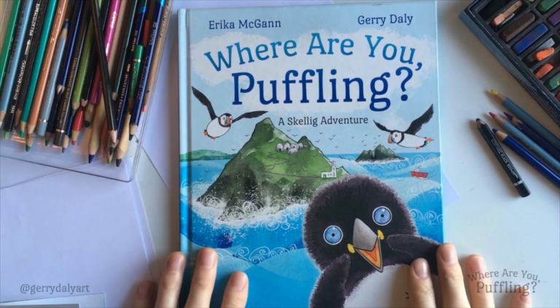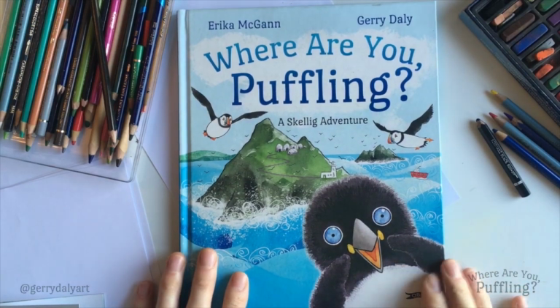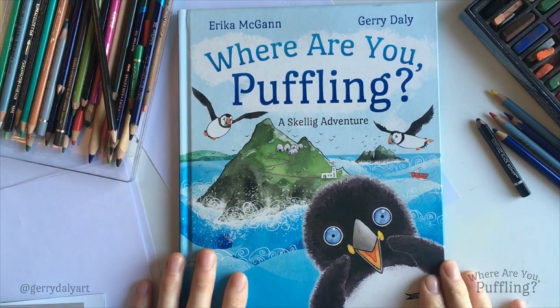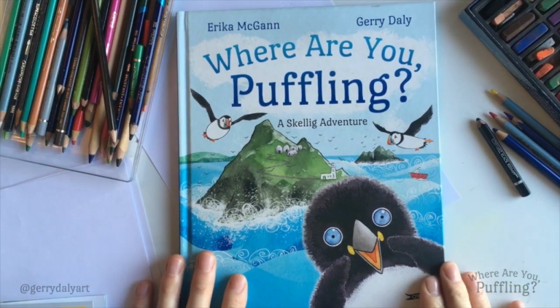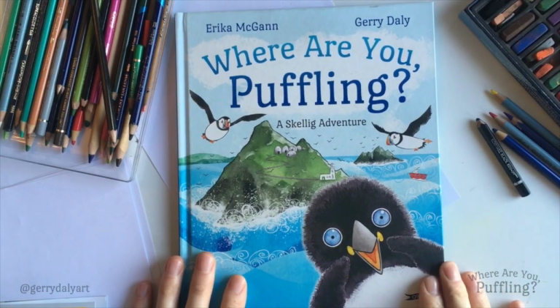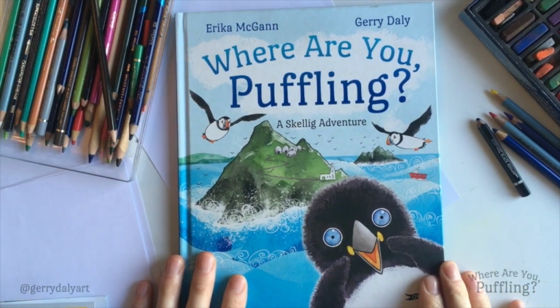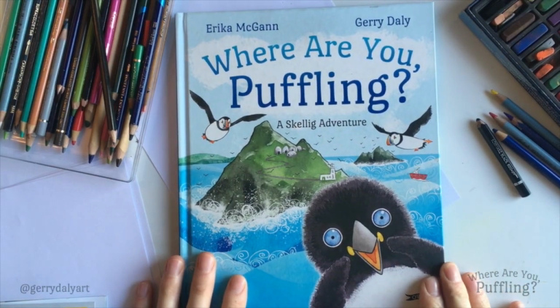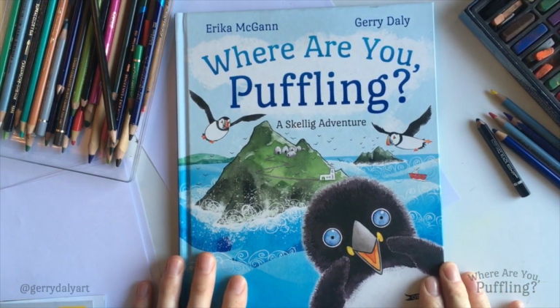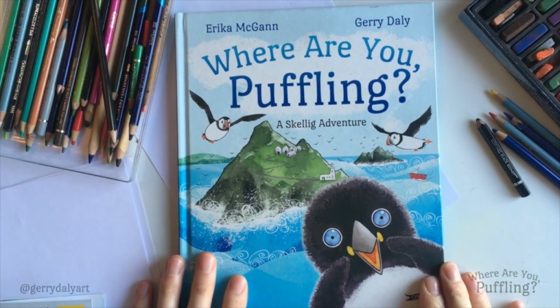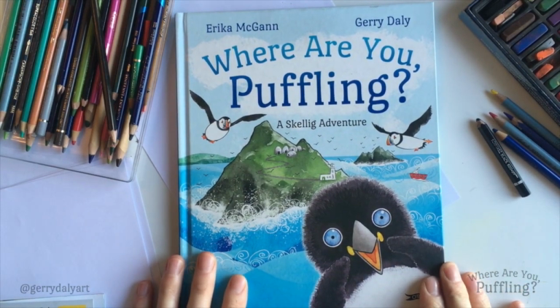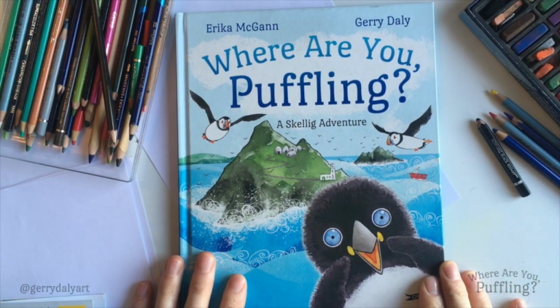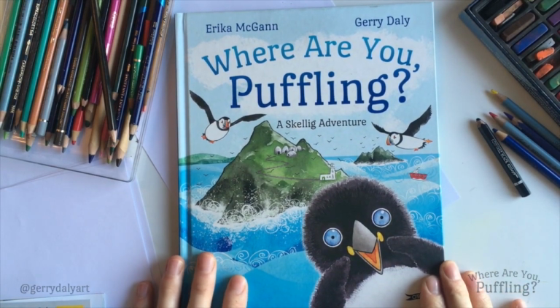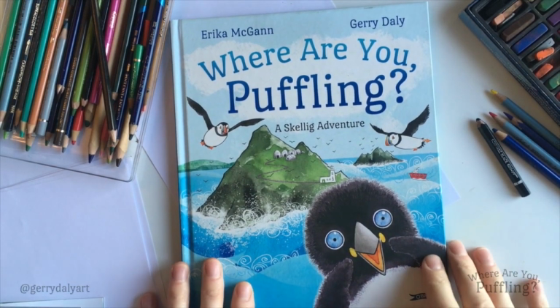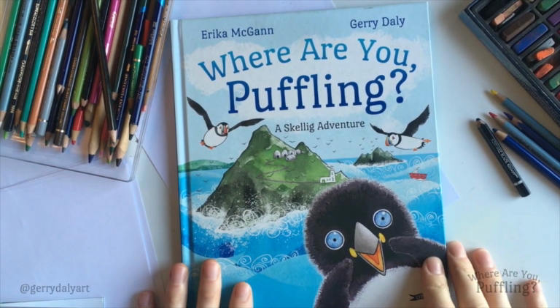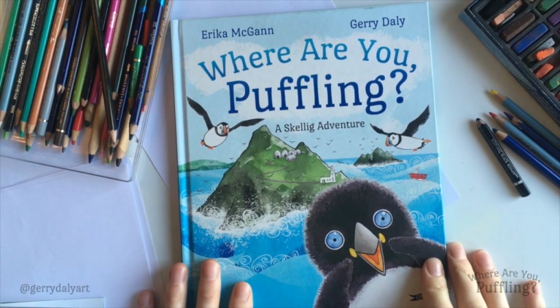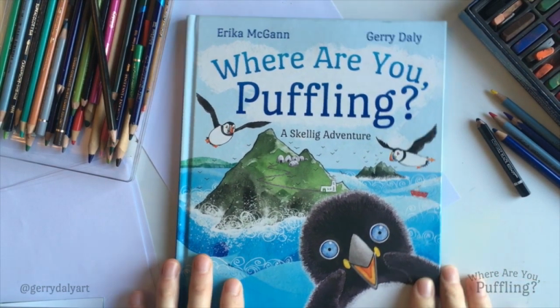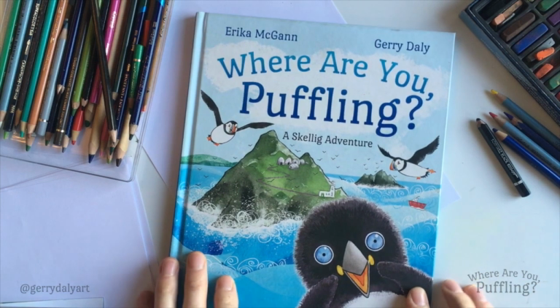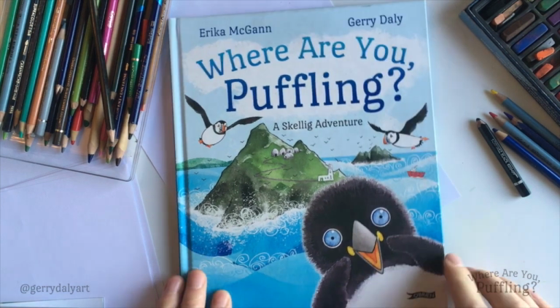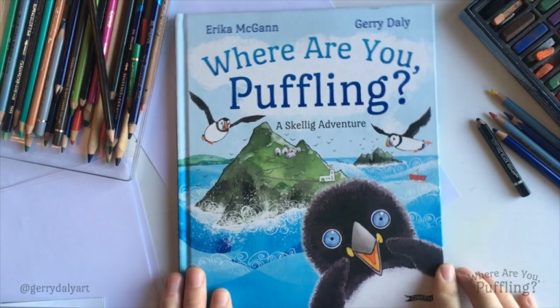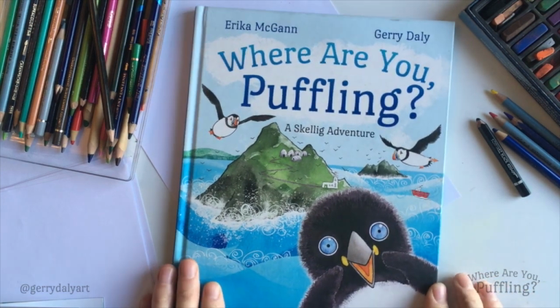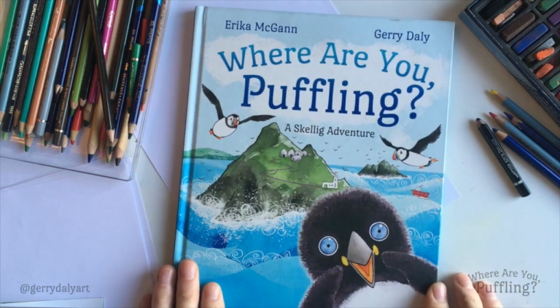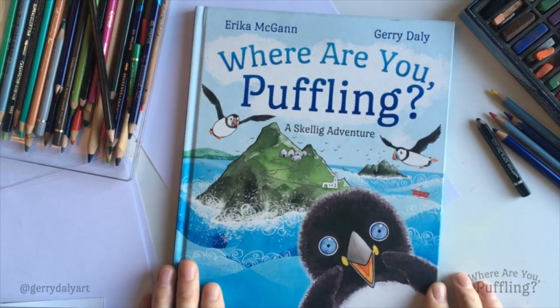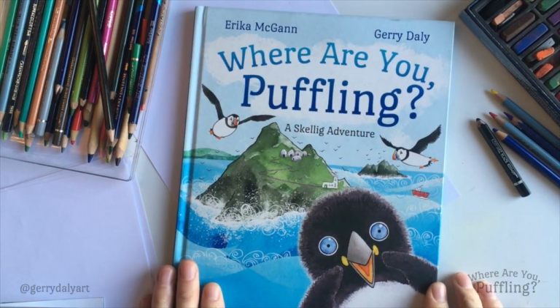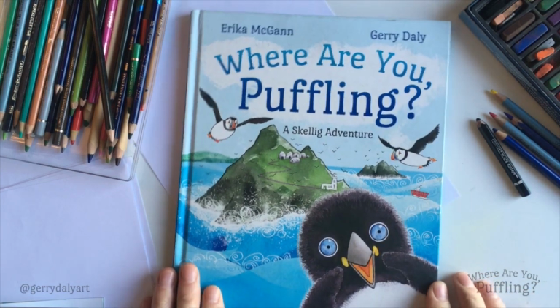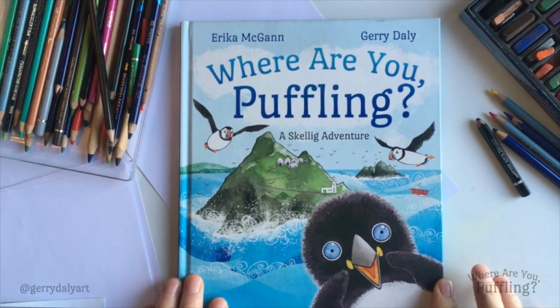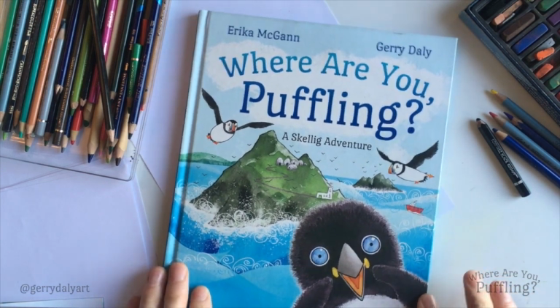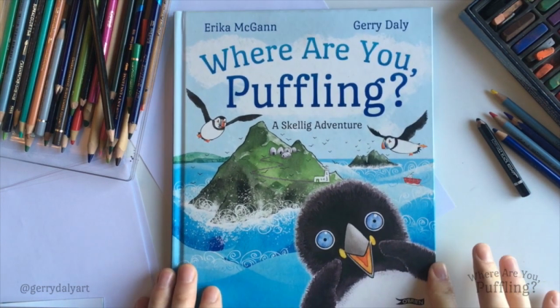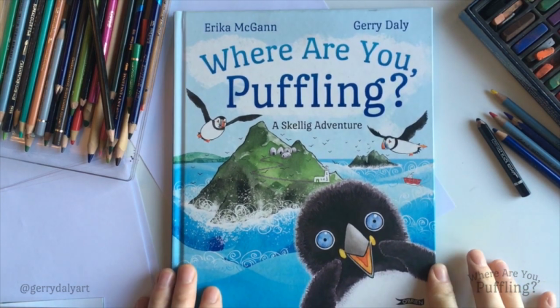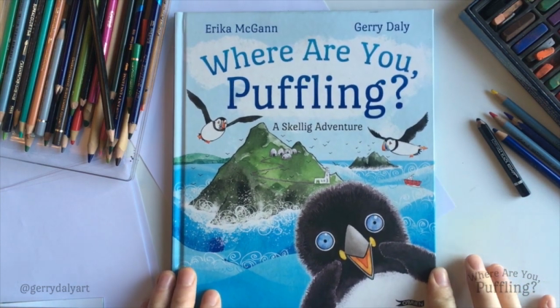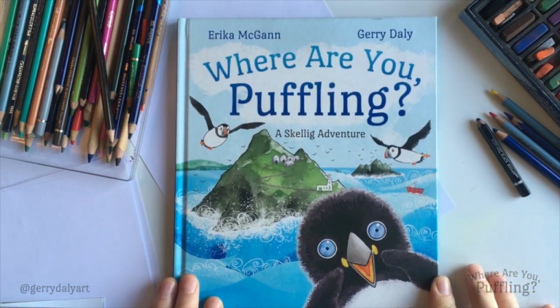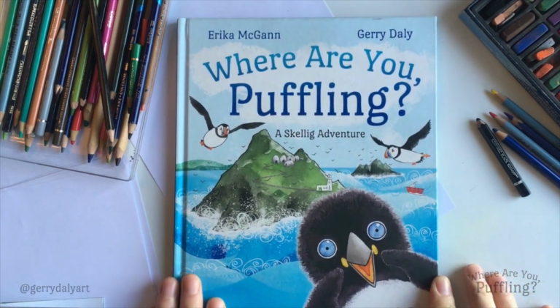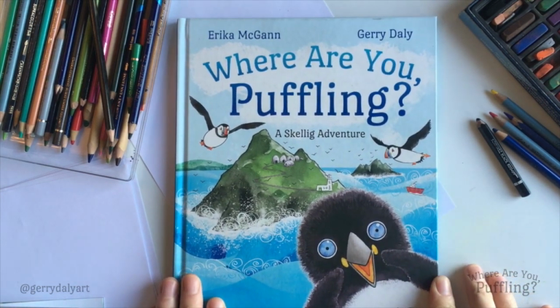Hello! My name is Gerry. I'm an artist and I made the pictures that we have in this book, 'Where Are You Puffling?', written by Erica McGann.